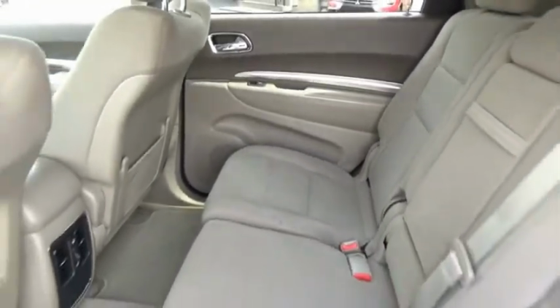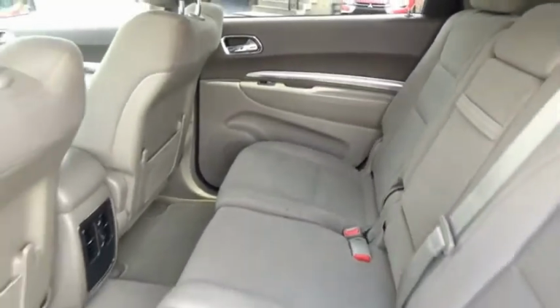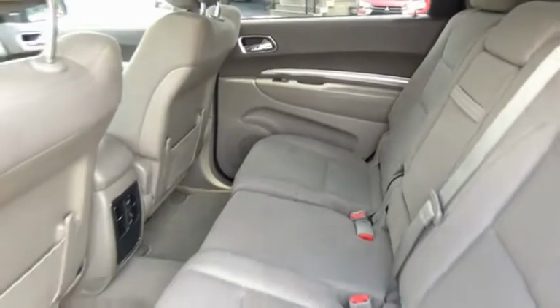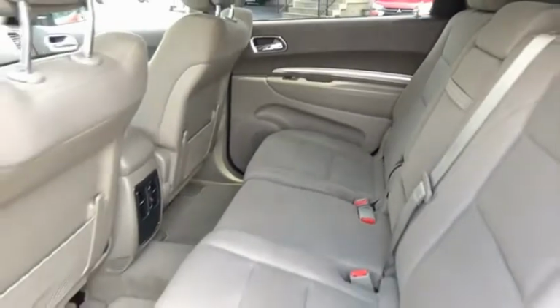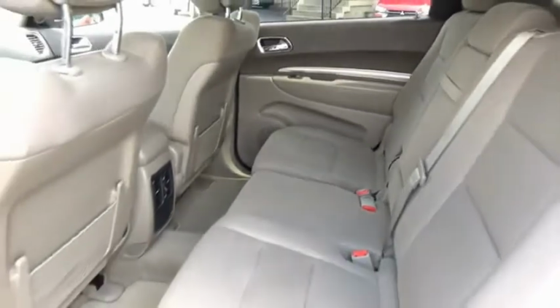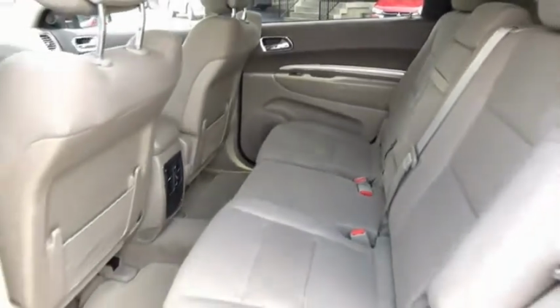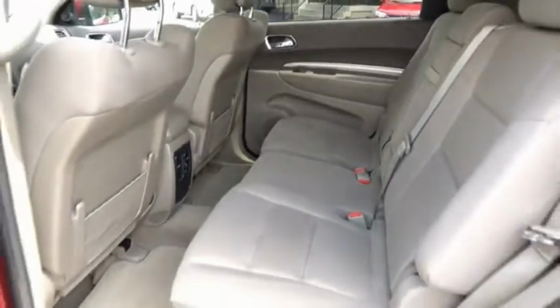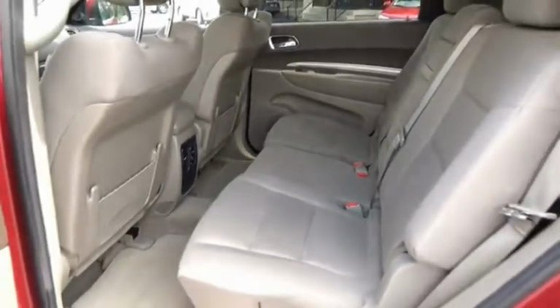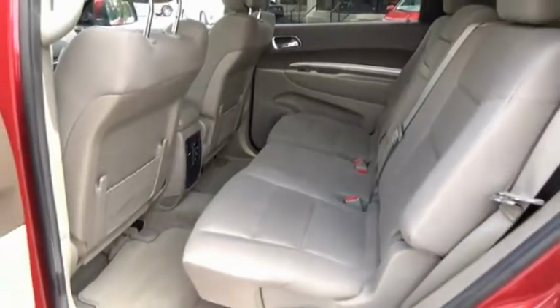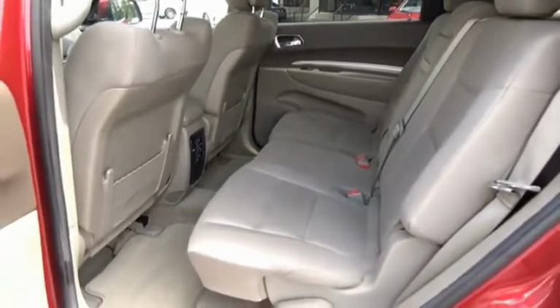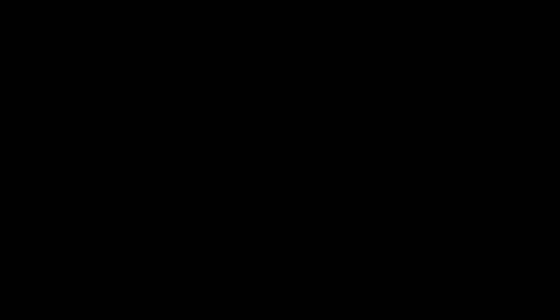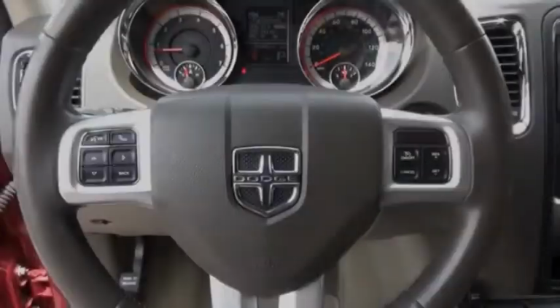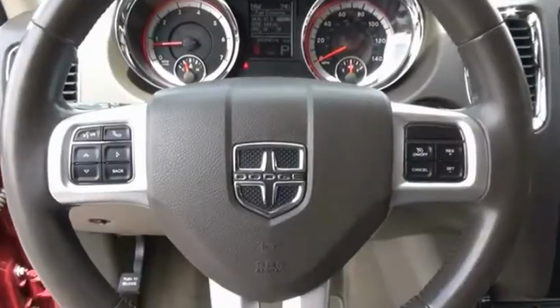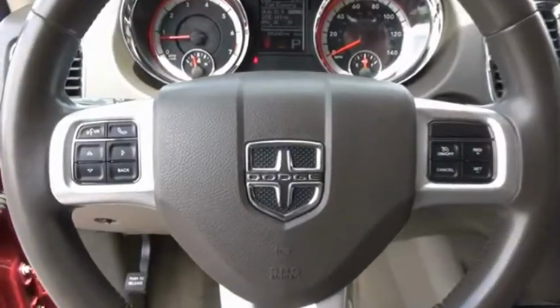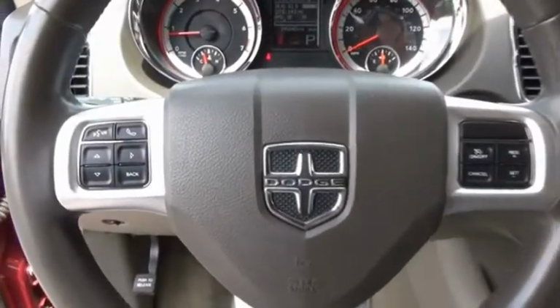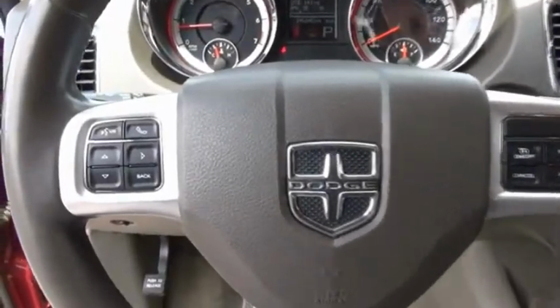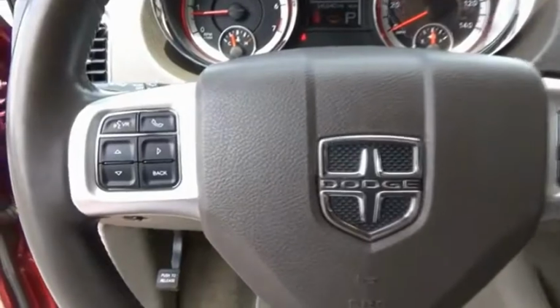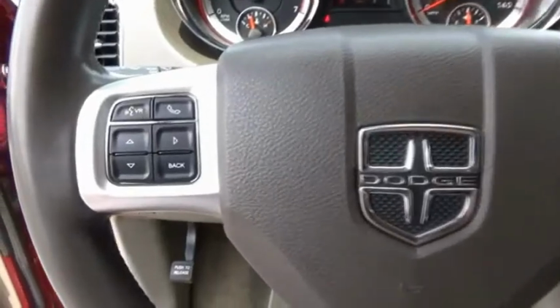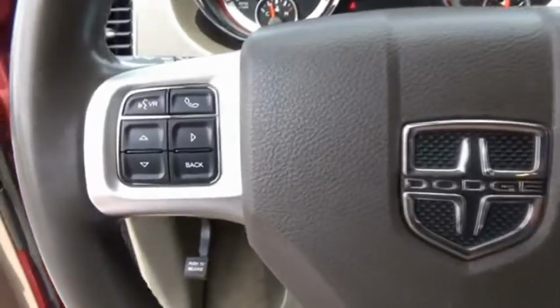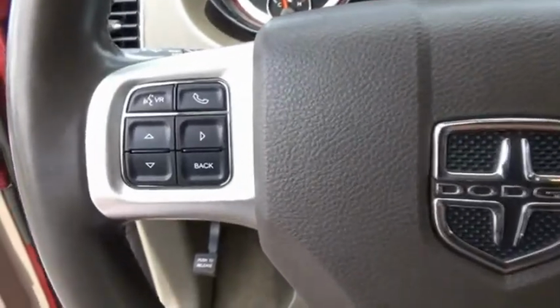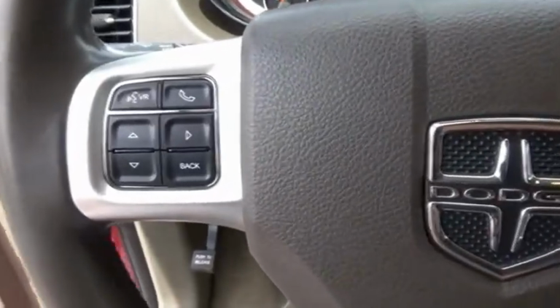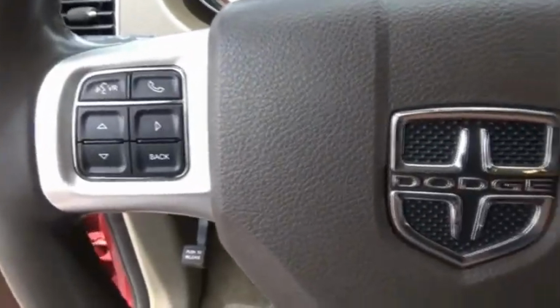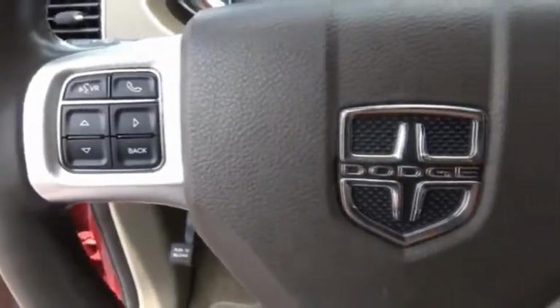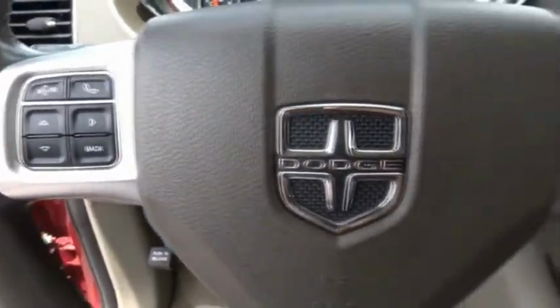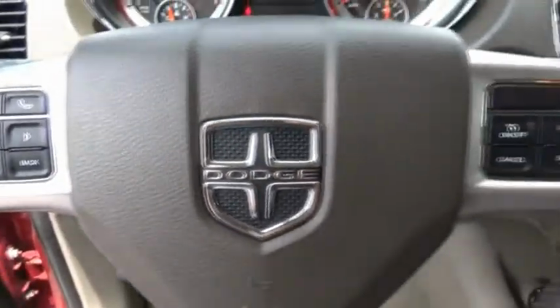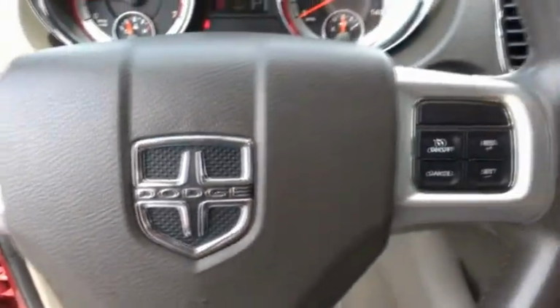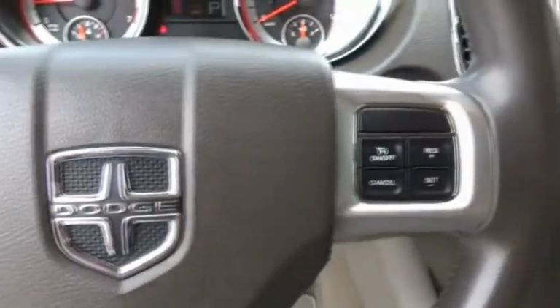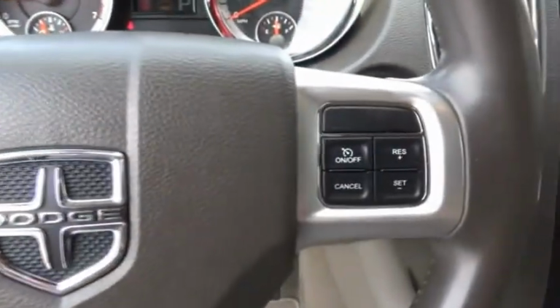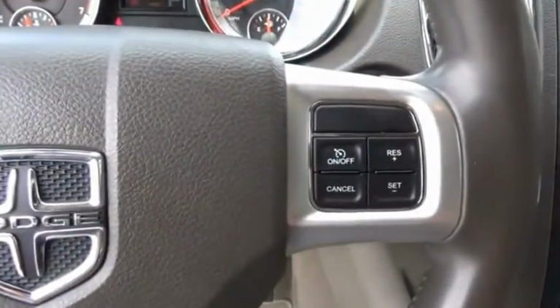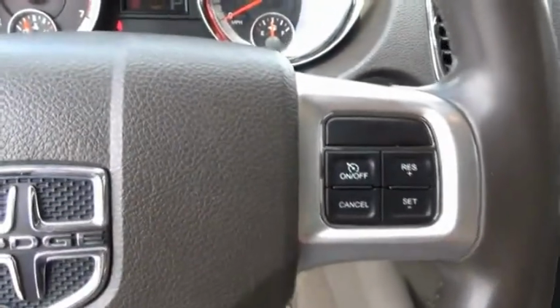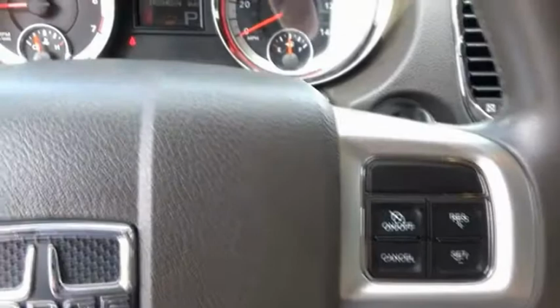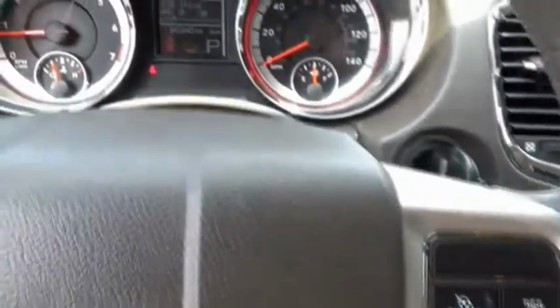It offers more interior room than most mid-size SUVs and has an available third row of seating. Underneath are sturdy body-on-frame mechanicals and the option for a powerful V8 engine.